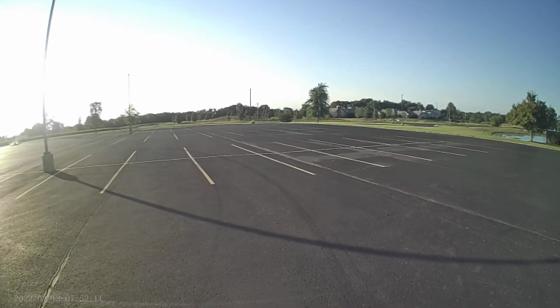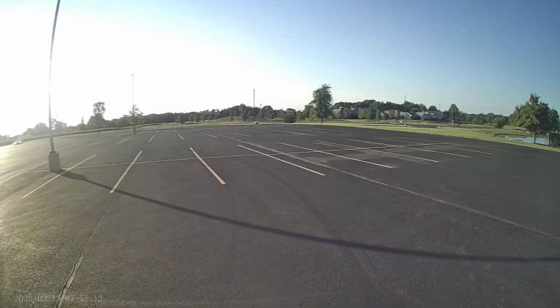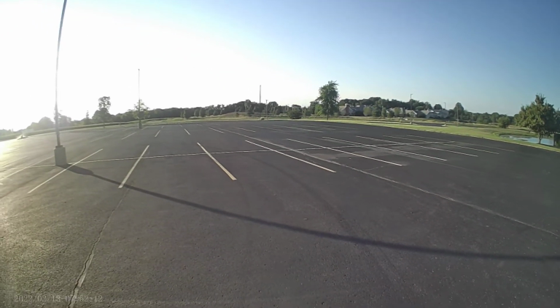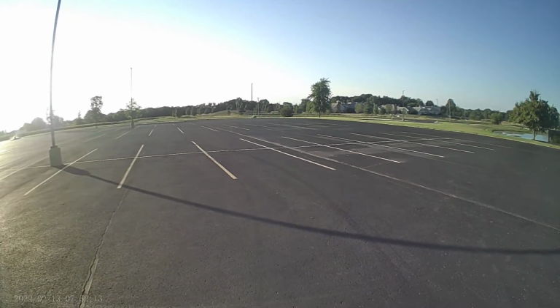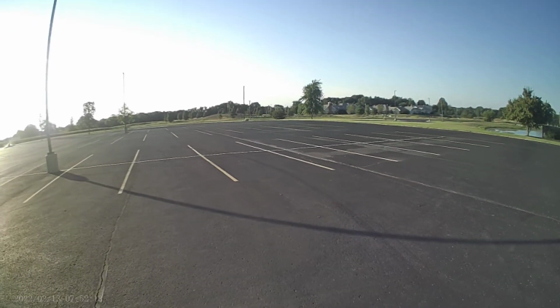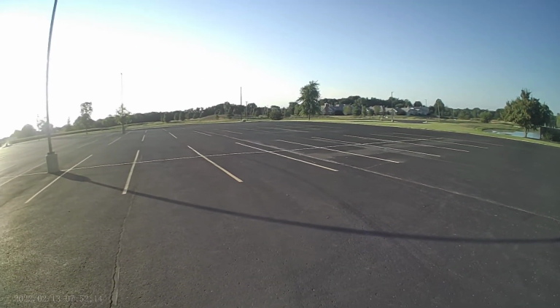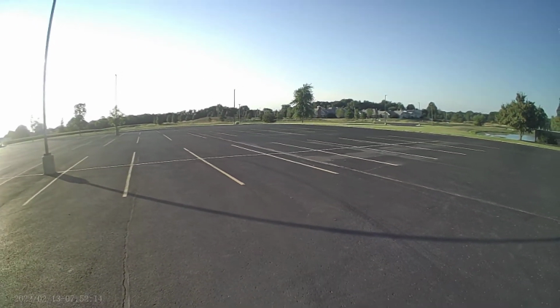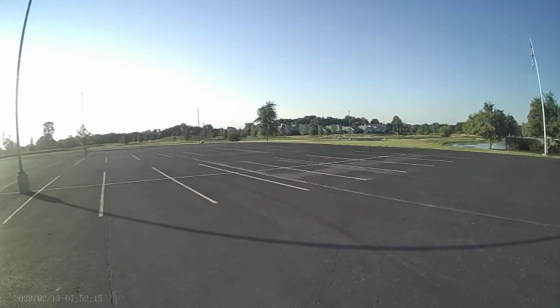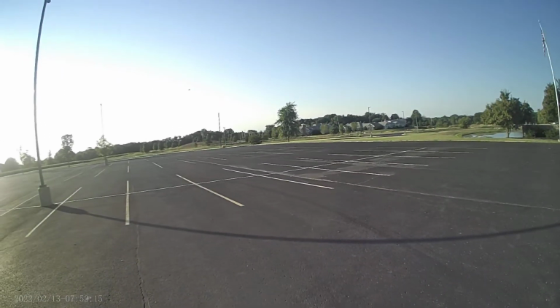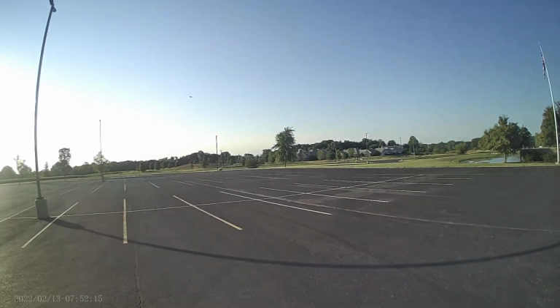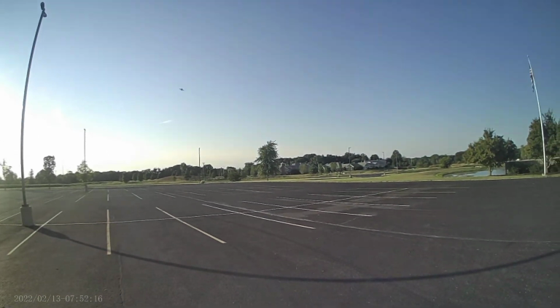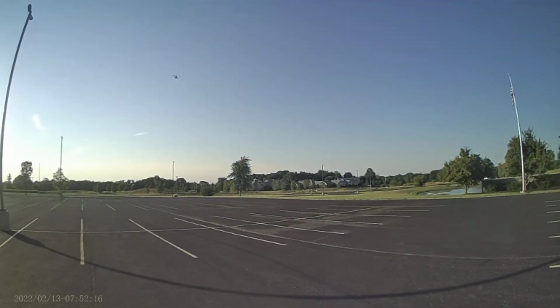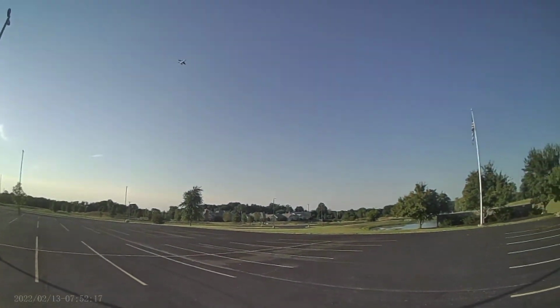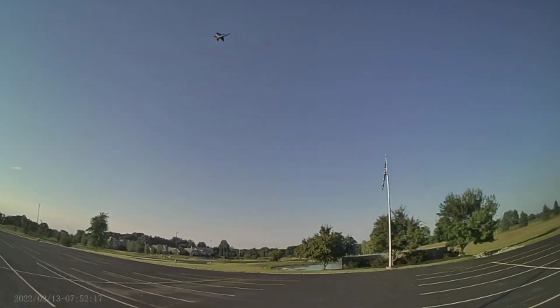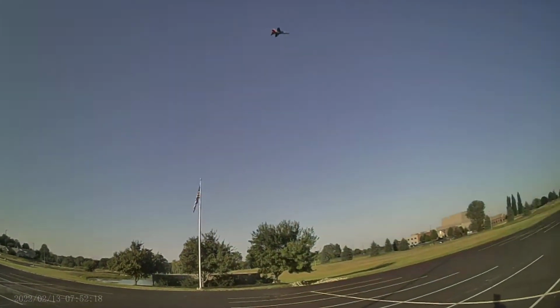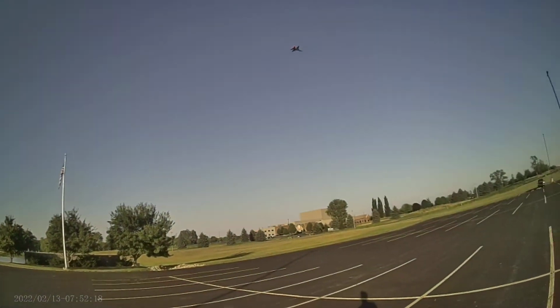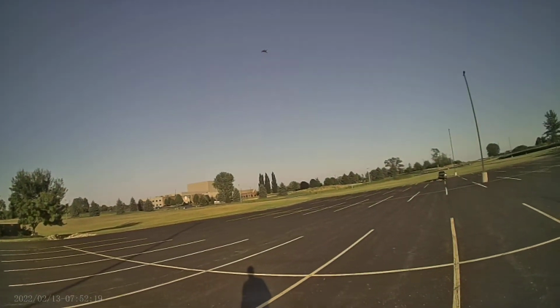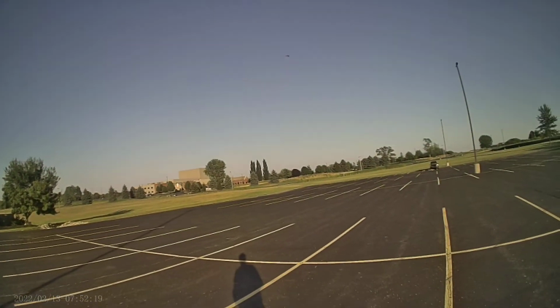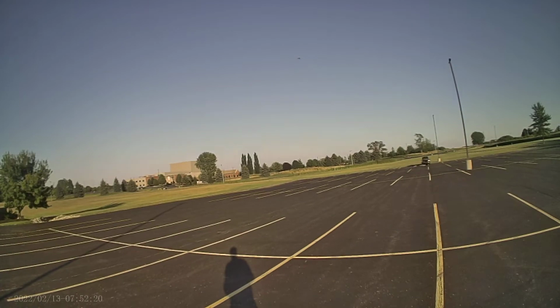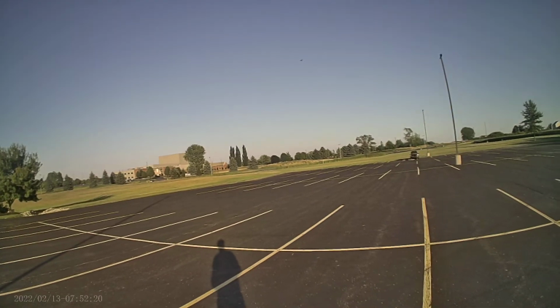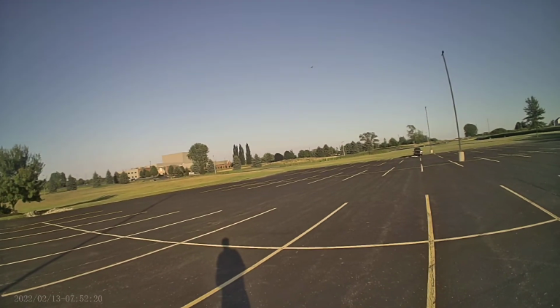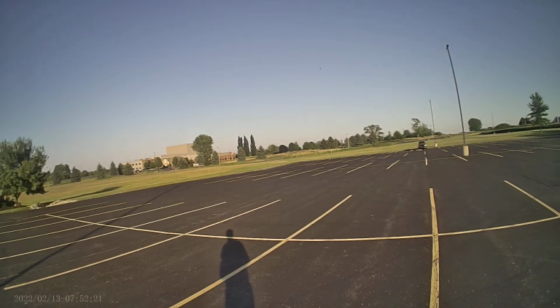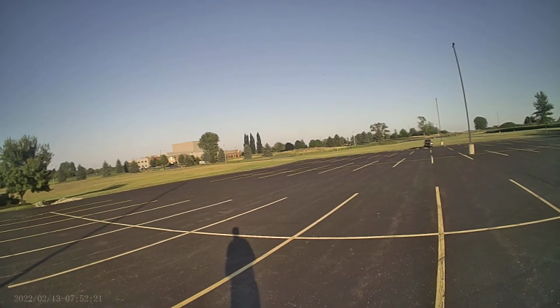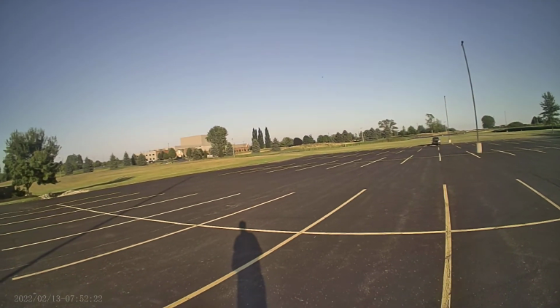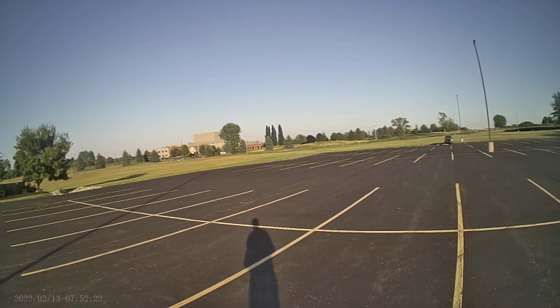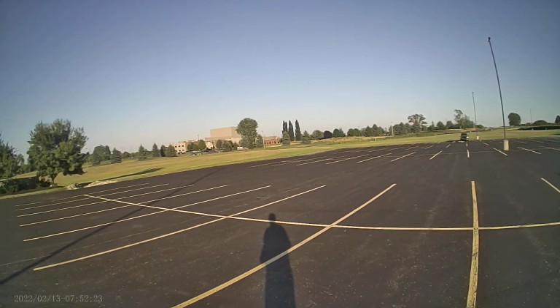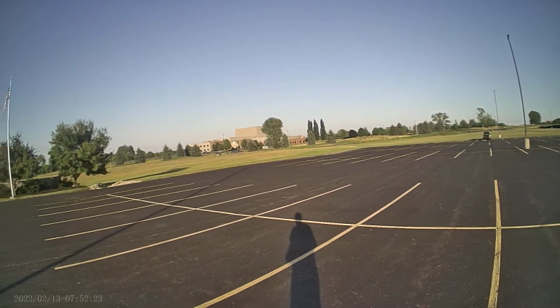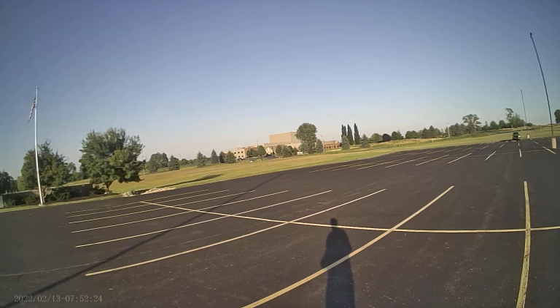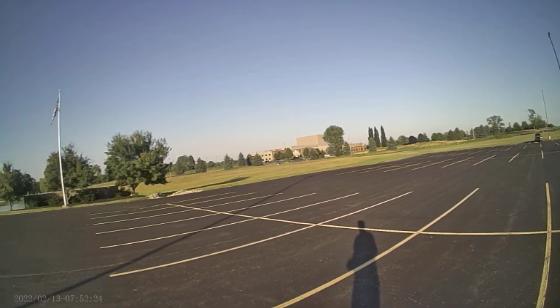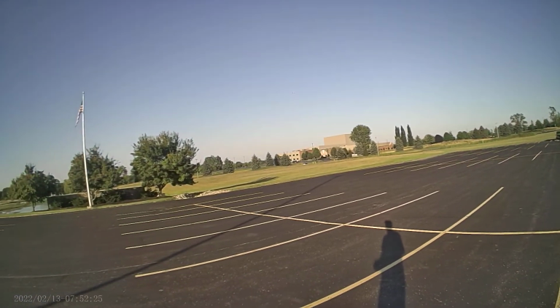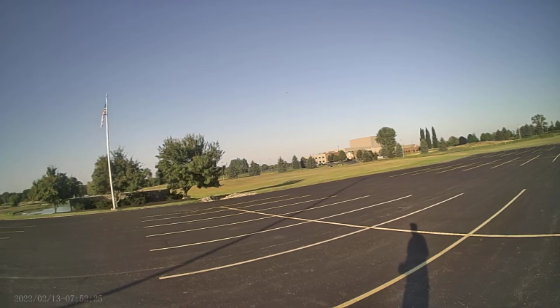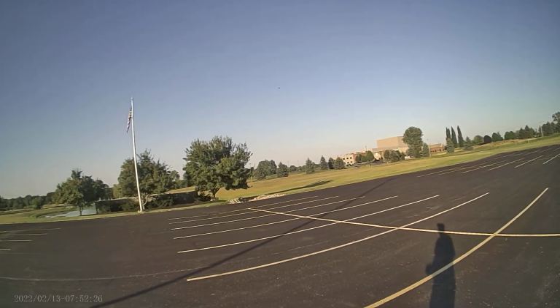Definitely an easy one to fly. Seems like kind of a battery hog too. I set my timer for two and a half minutes.